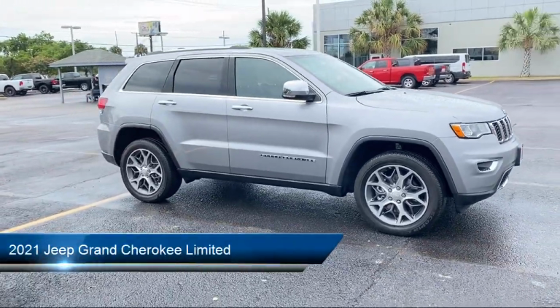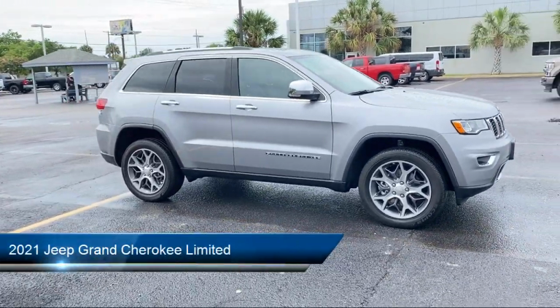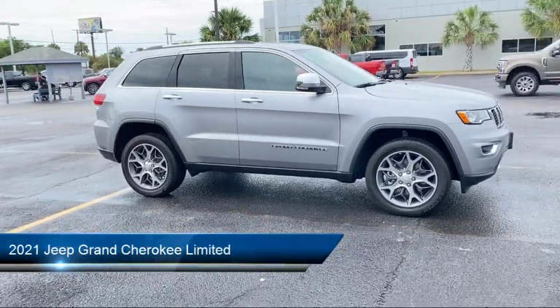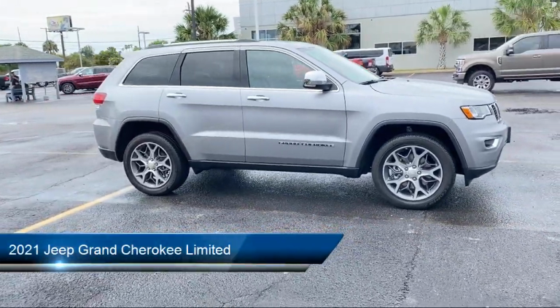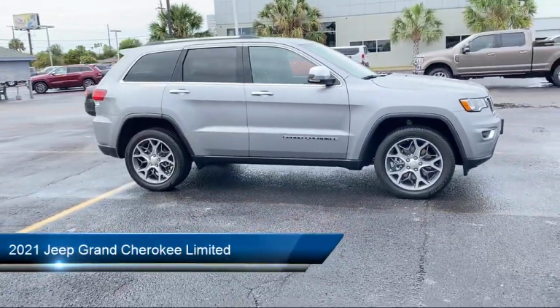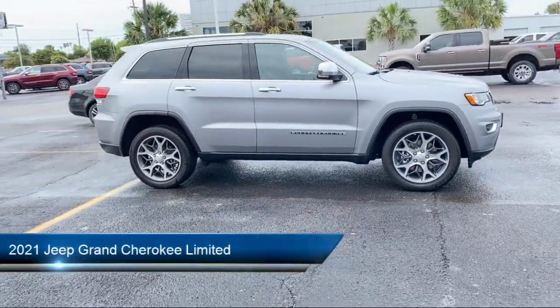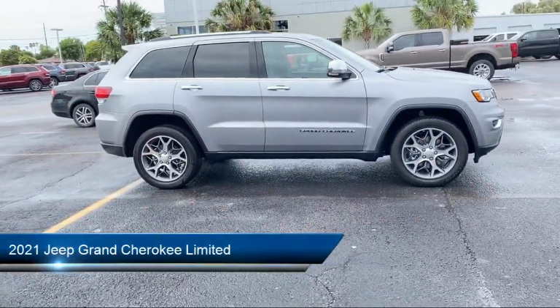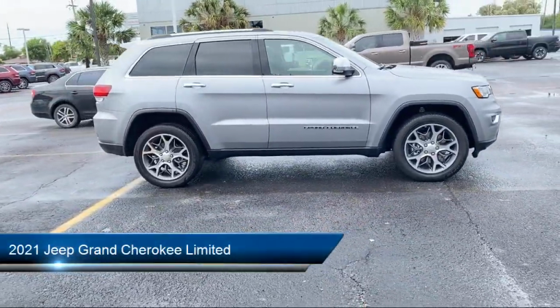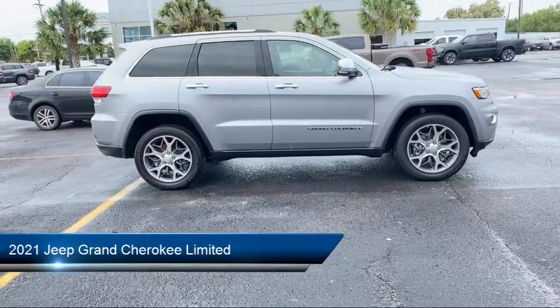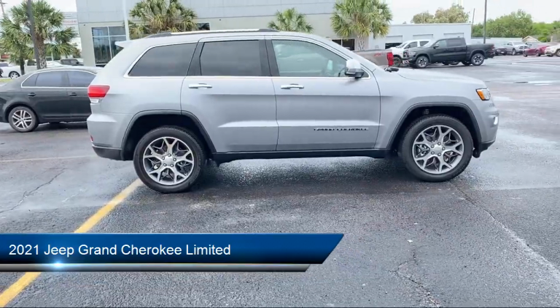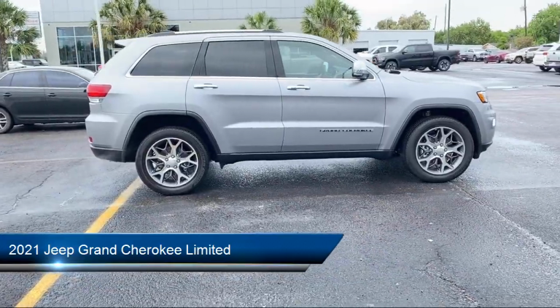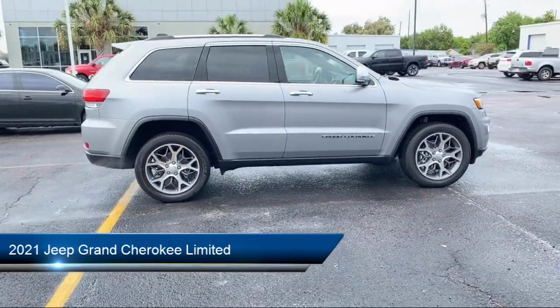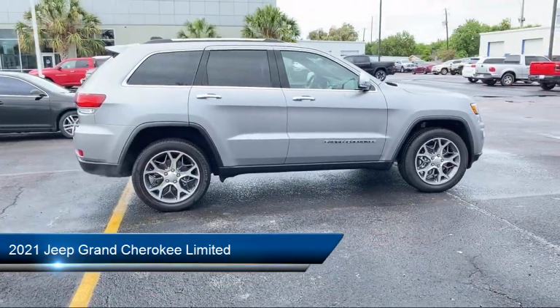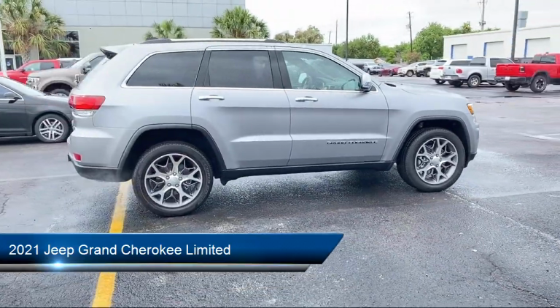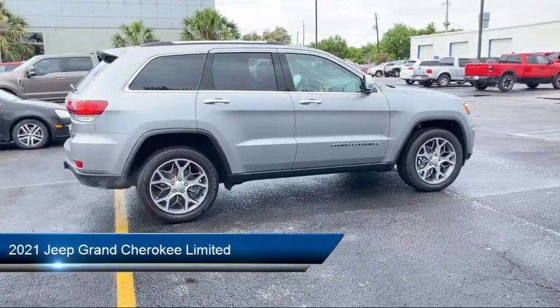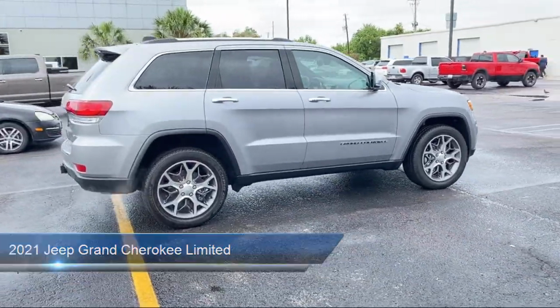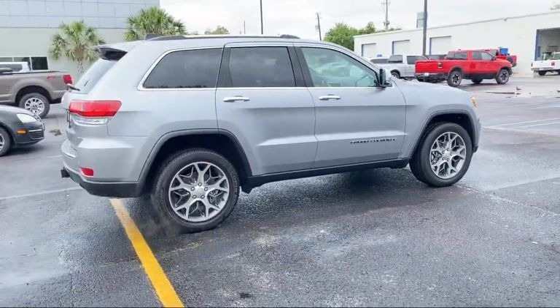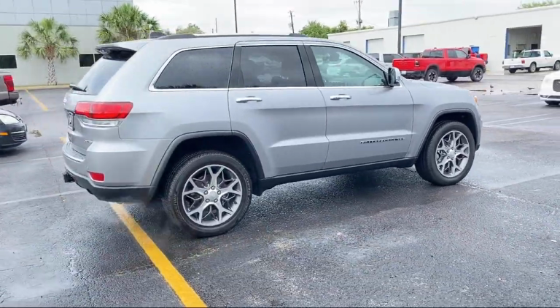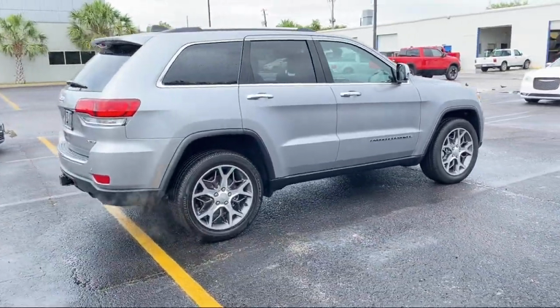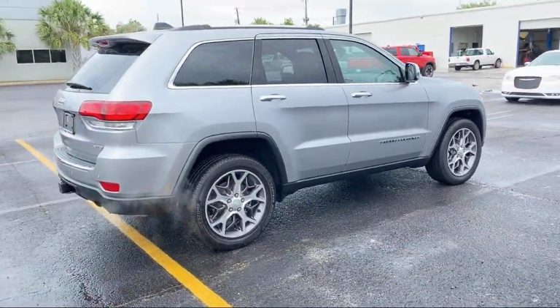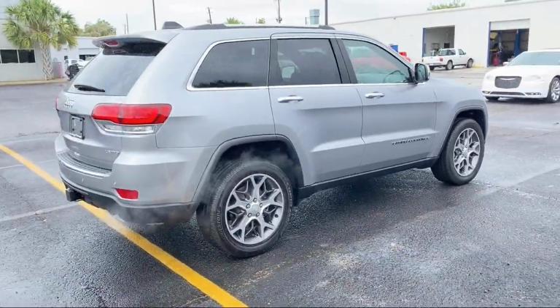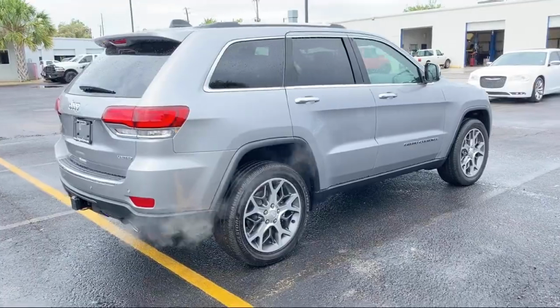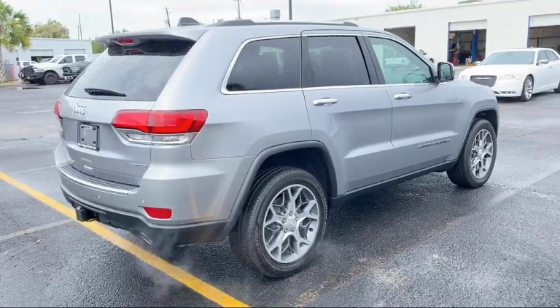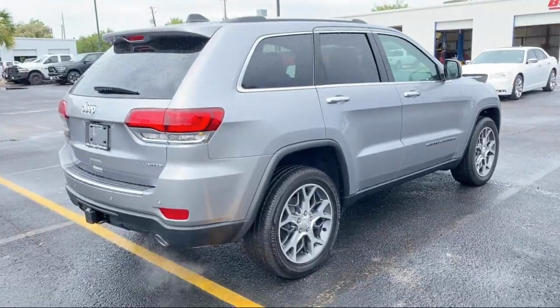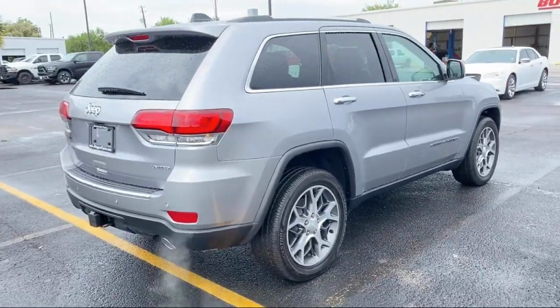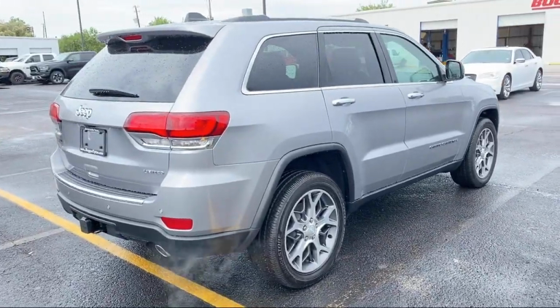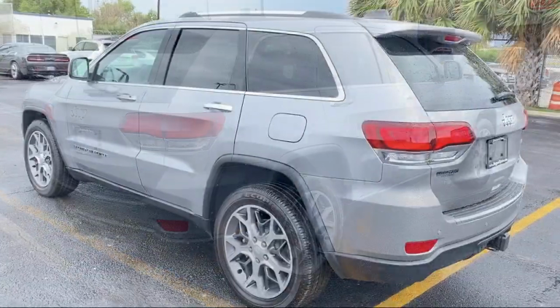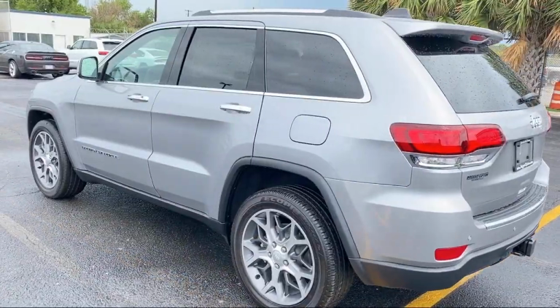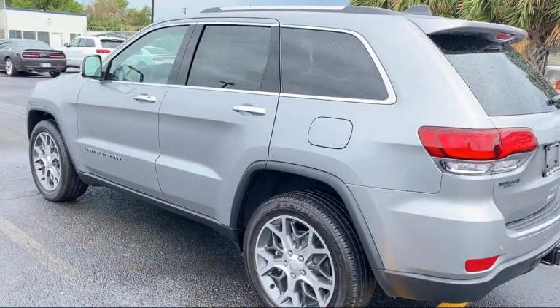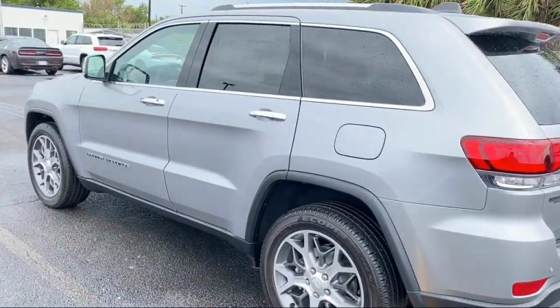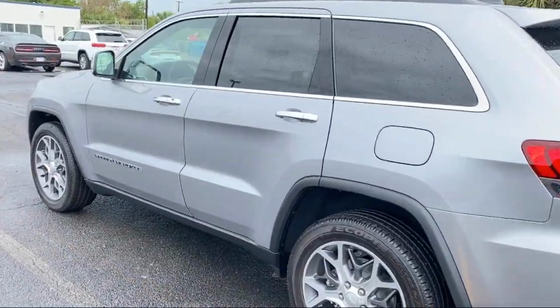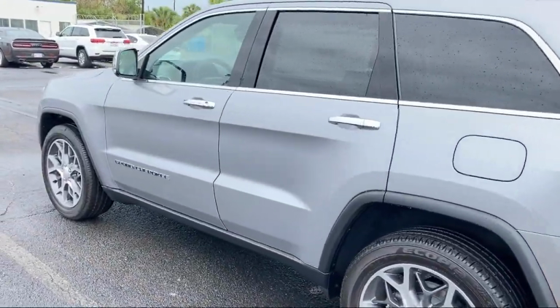It comes equipped with Apple CarPlay and Android Auto, navigation, steering wheel controls, Sirius XM satellite radio, and heated front seats.